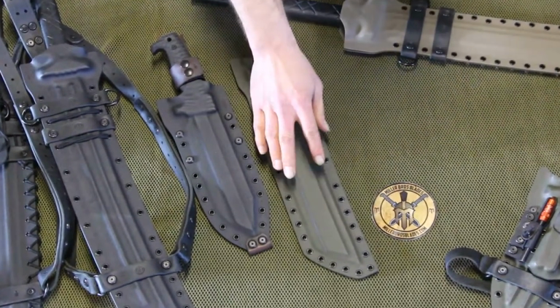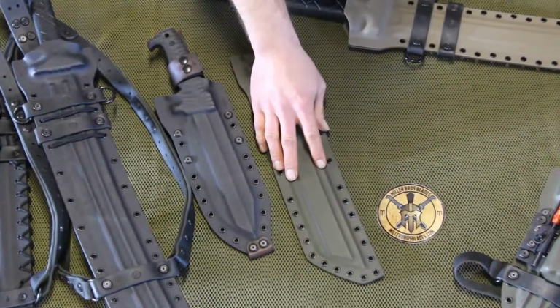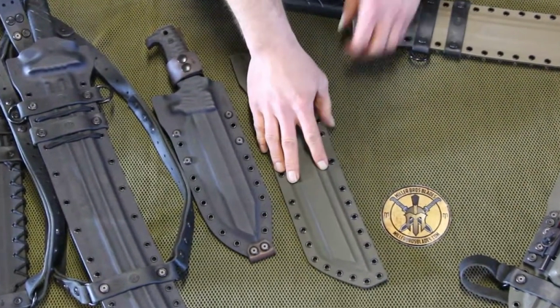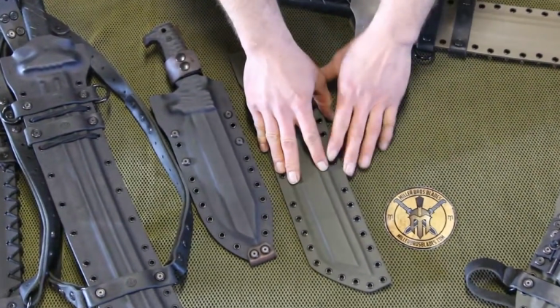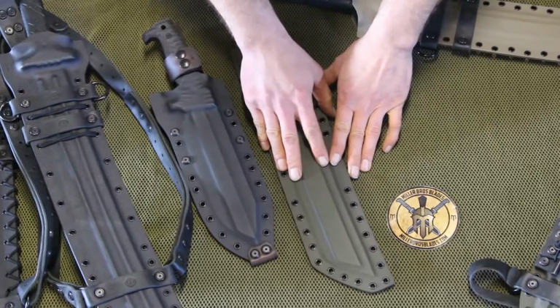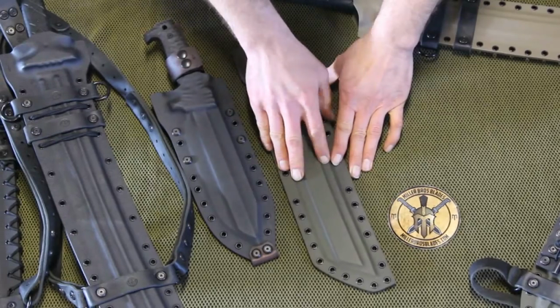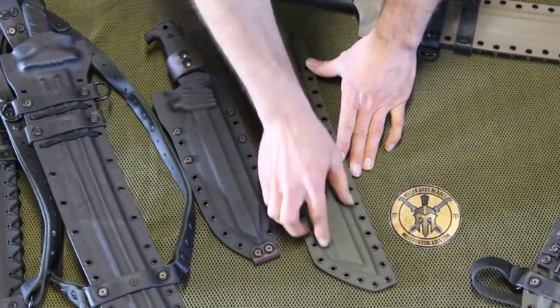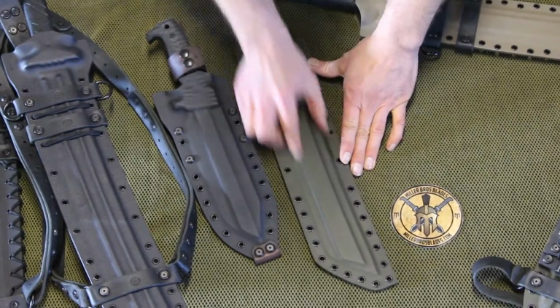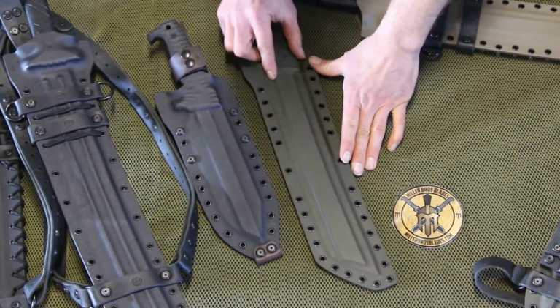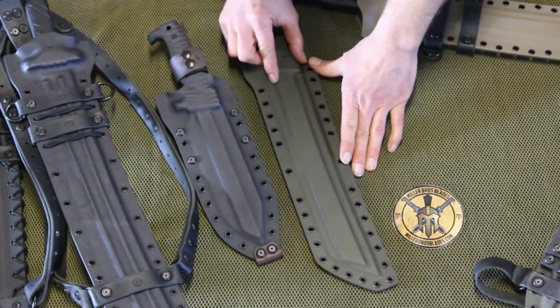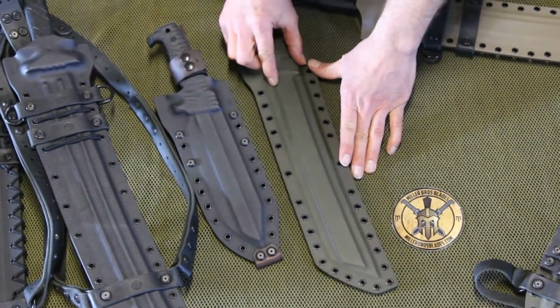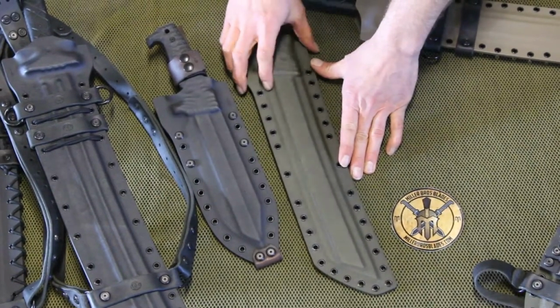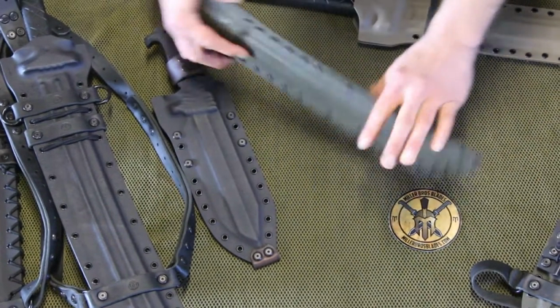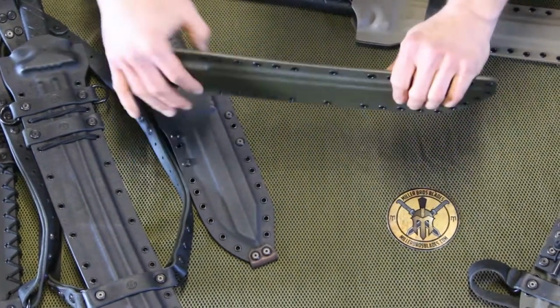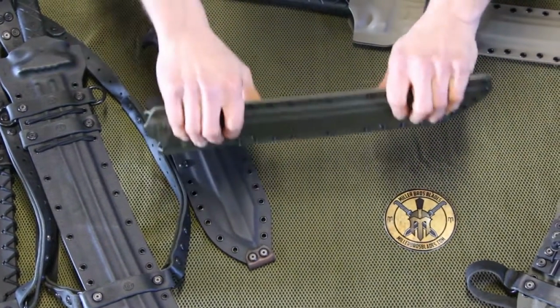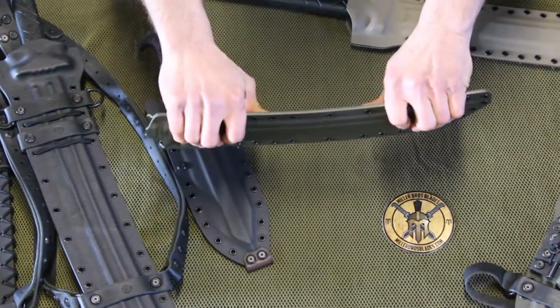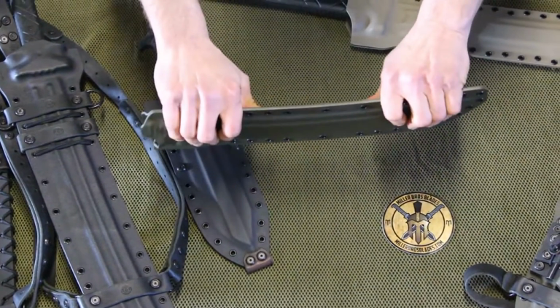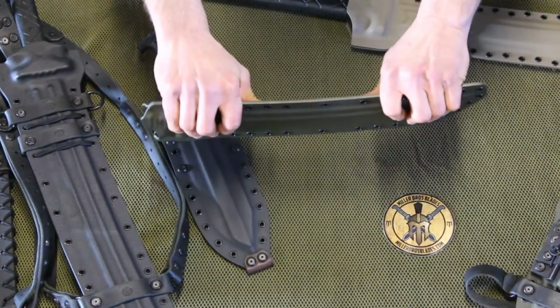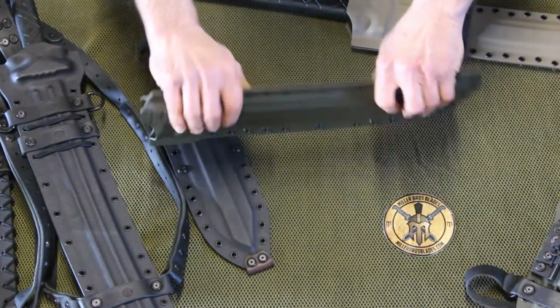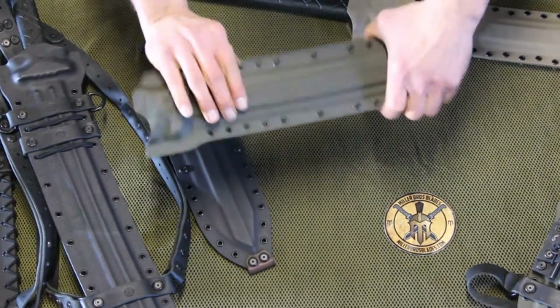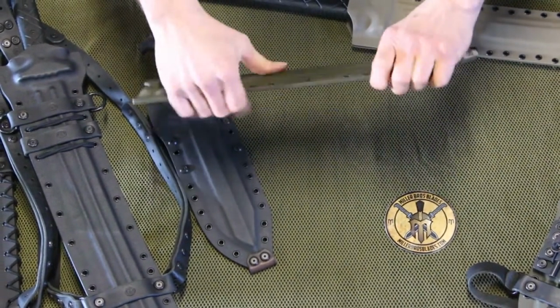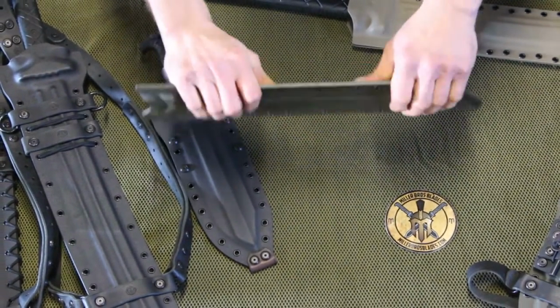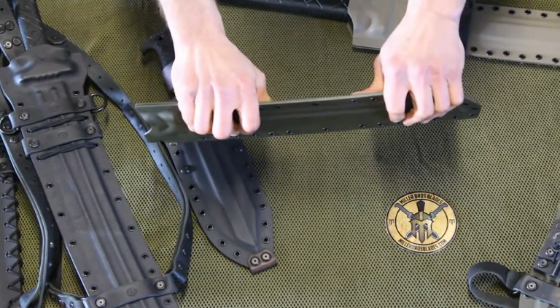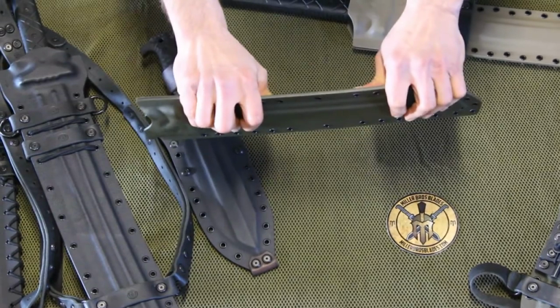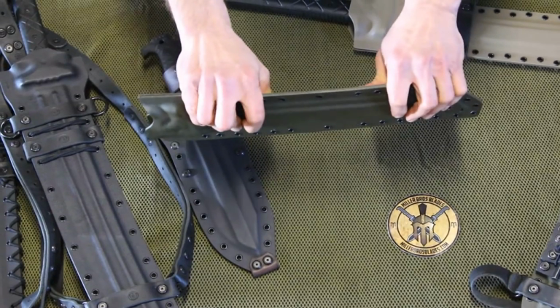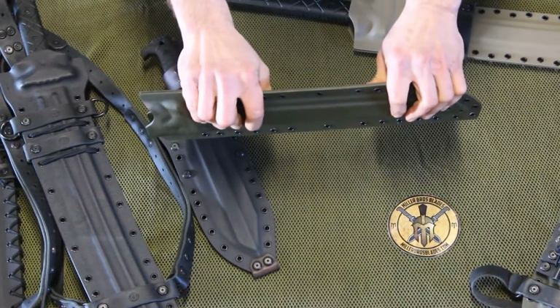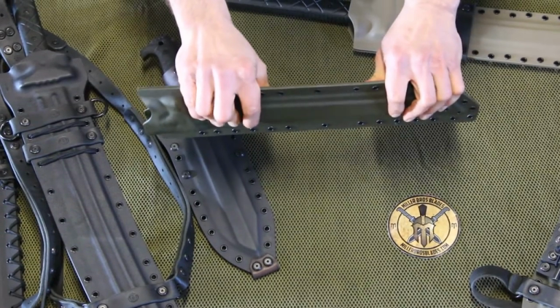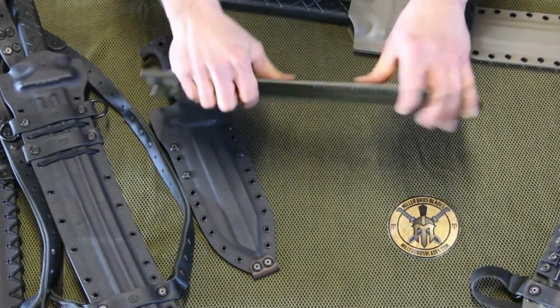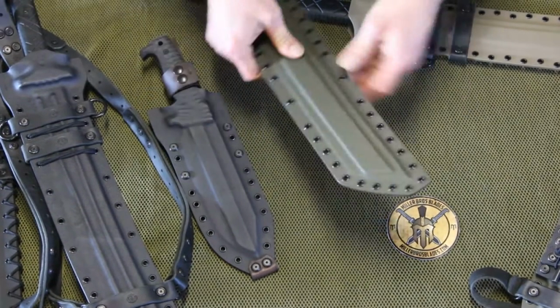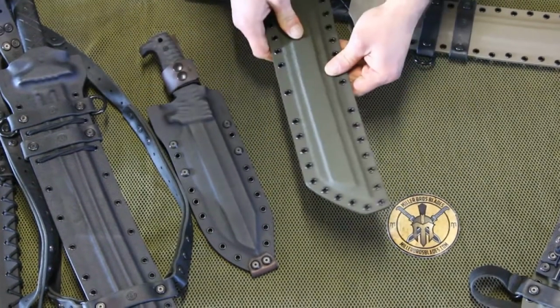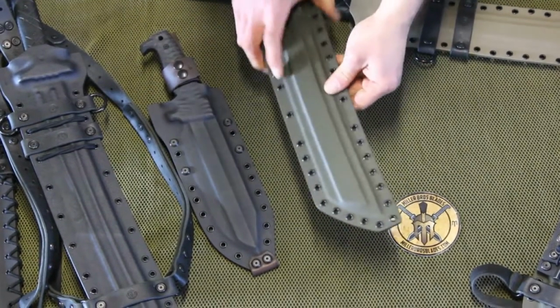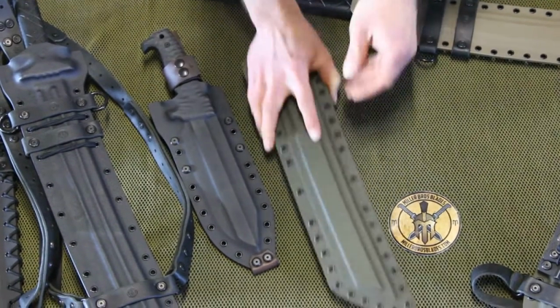Our rigid sheath design — we can put these channels in here, which adds rigidity to the sheath. Basically adds surface area to the sheath, making it a lot more rigid.